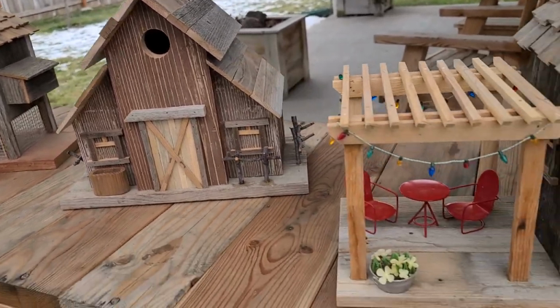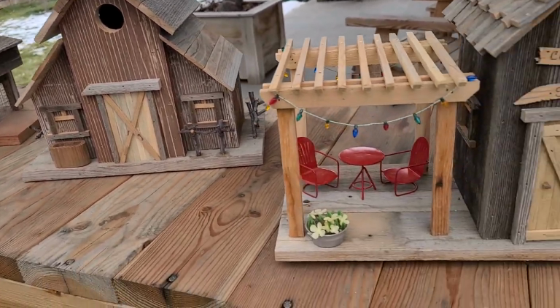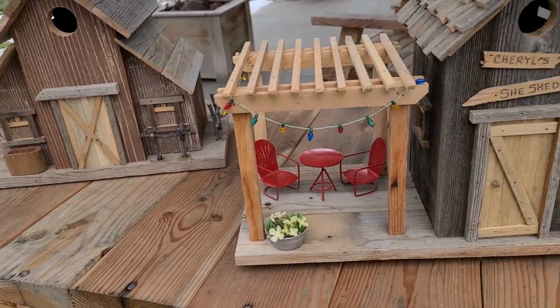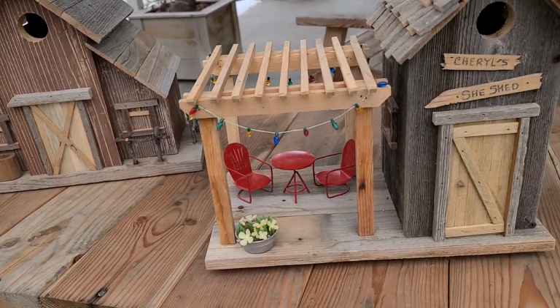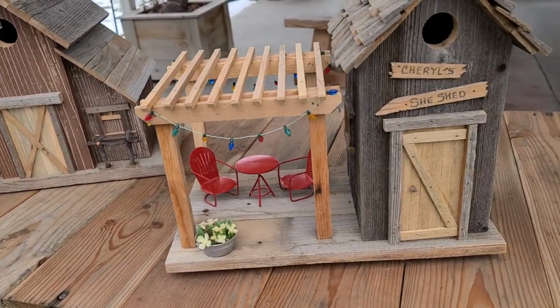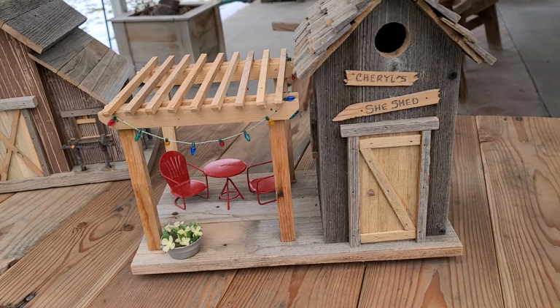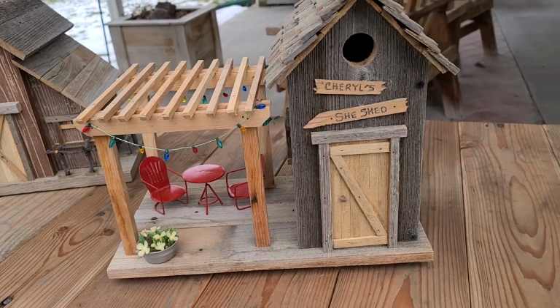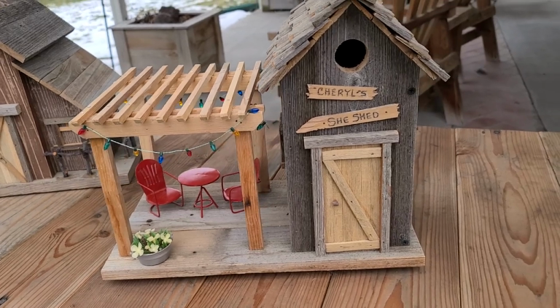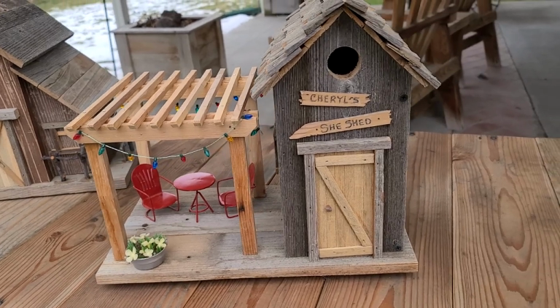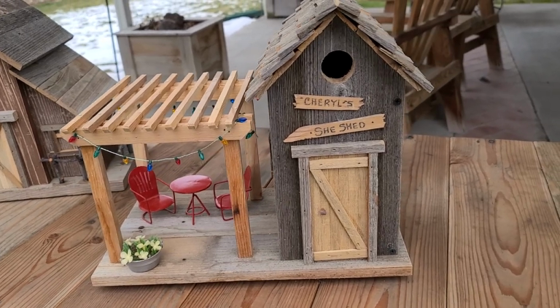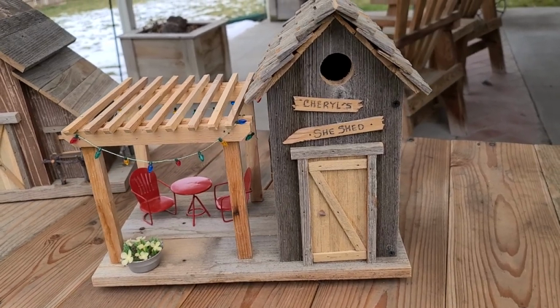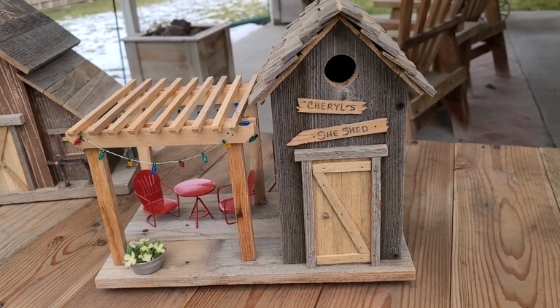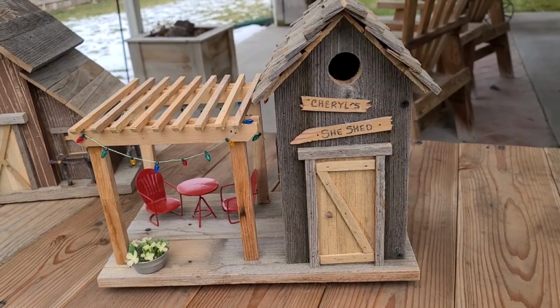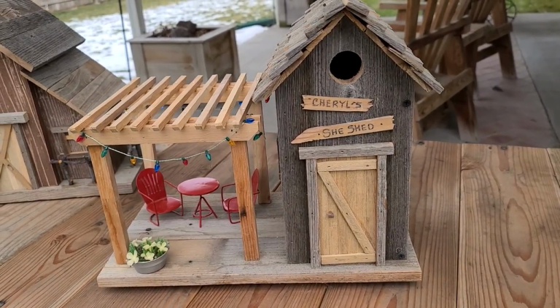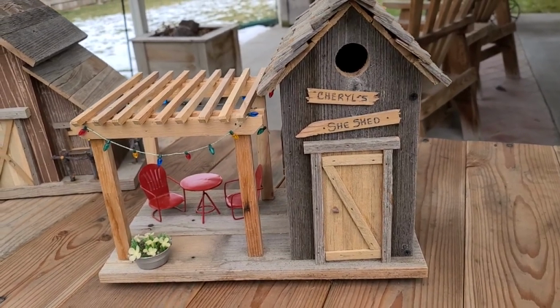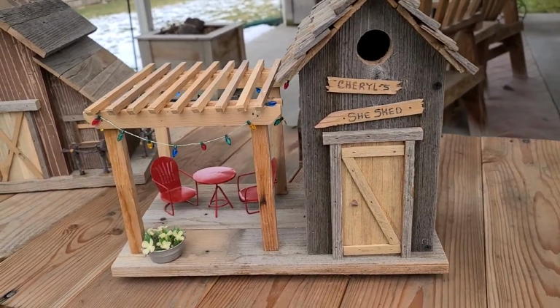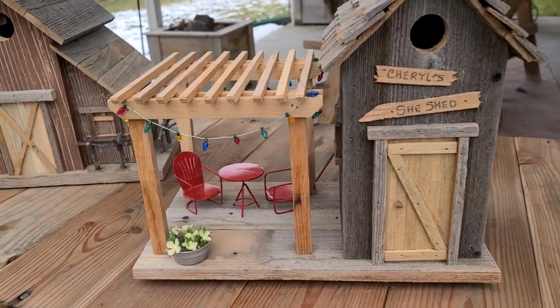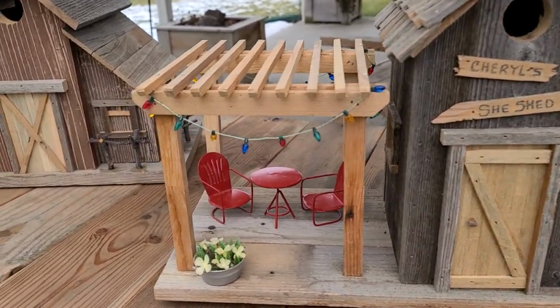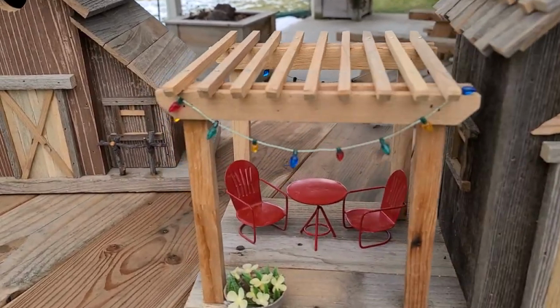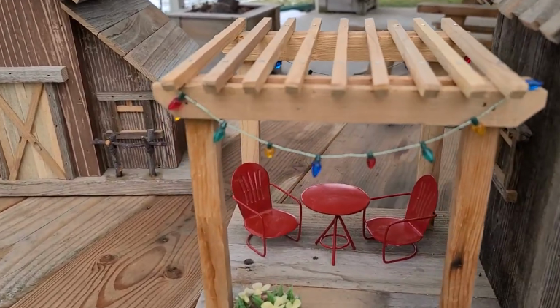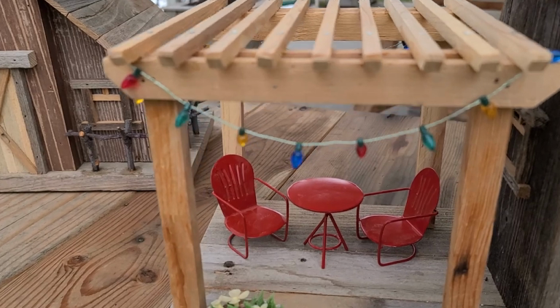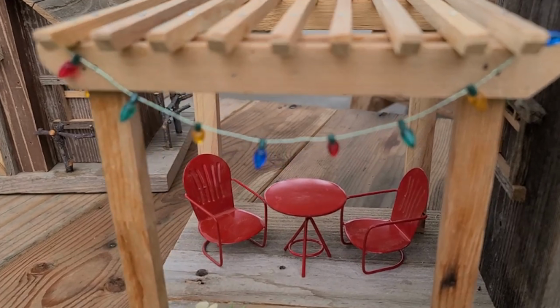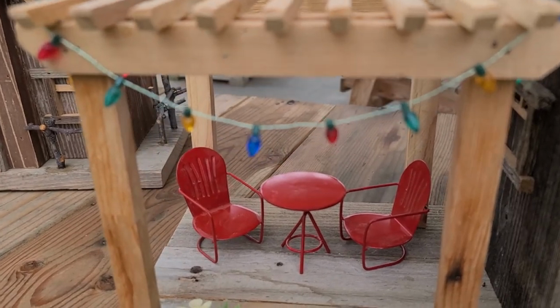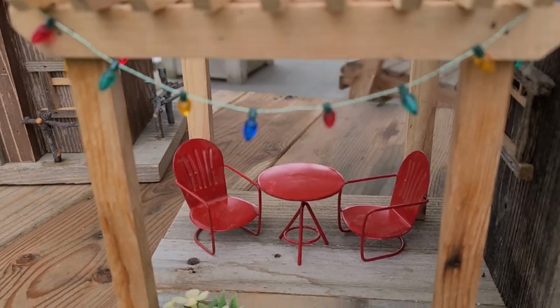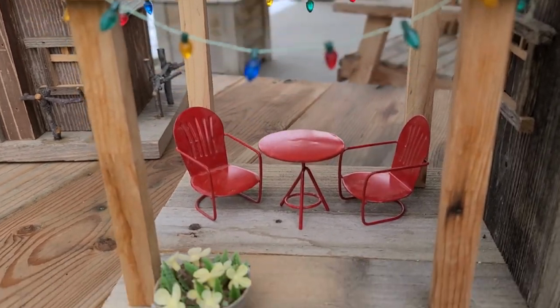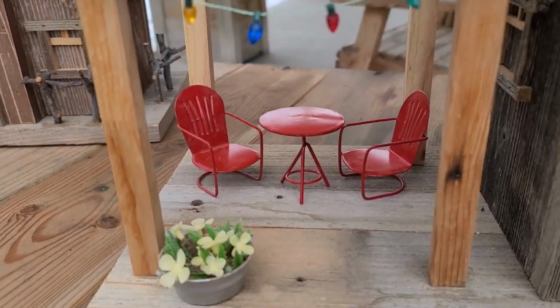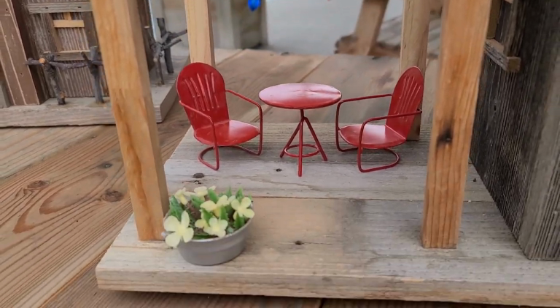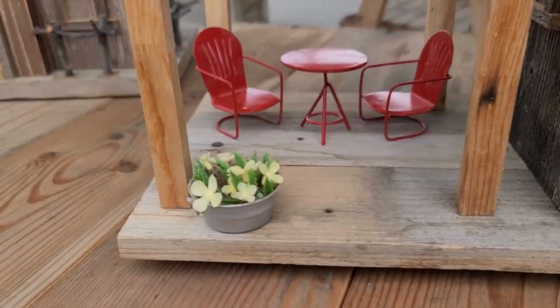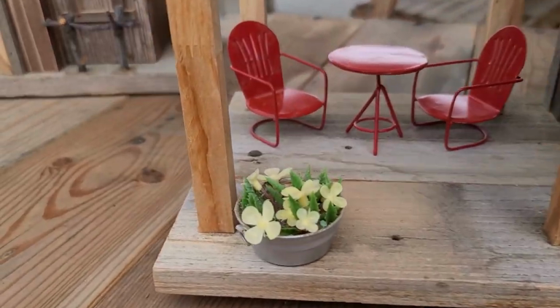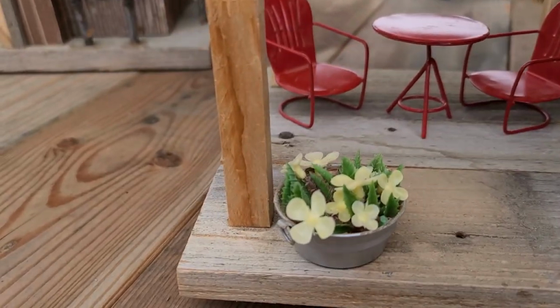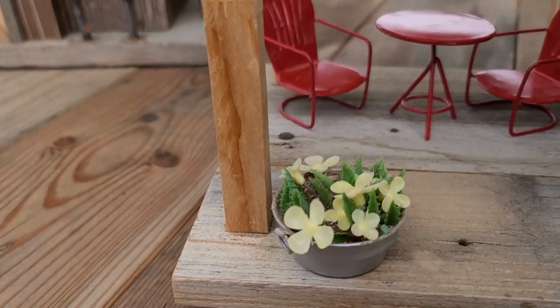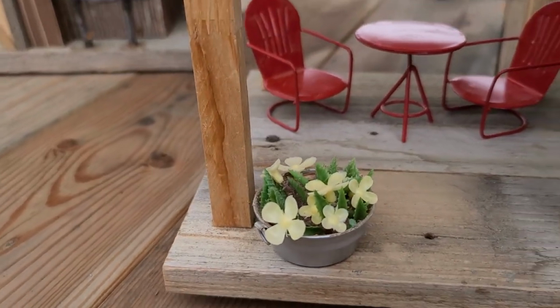This is my Cheryl's She Shed. It has little lights hanging down, a little table, some flowers.